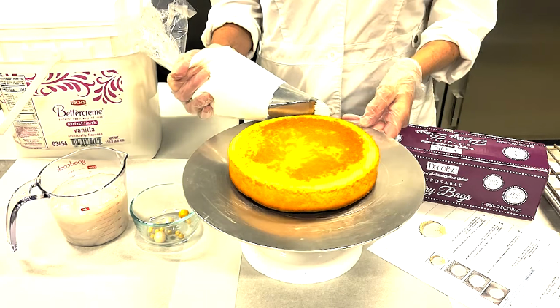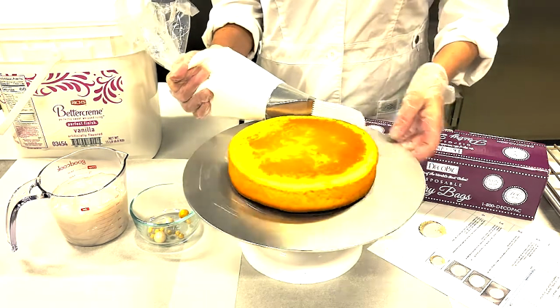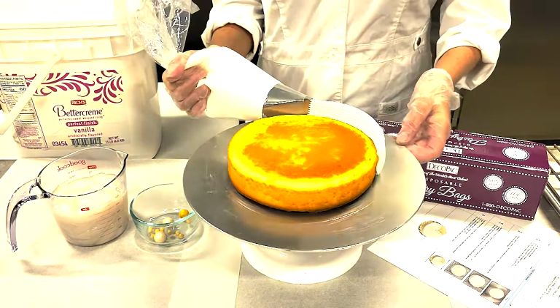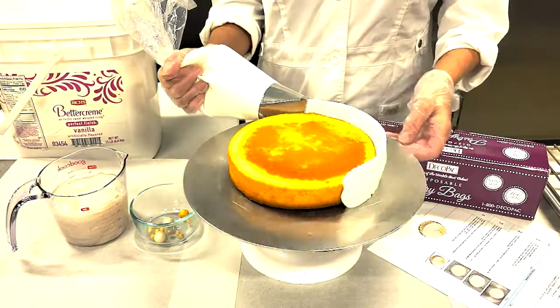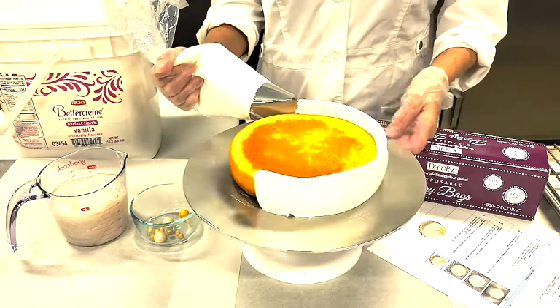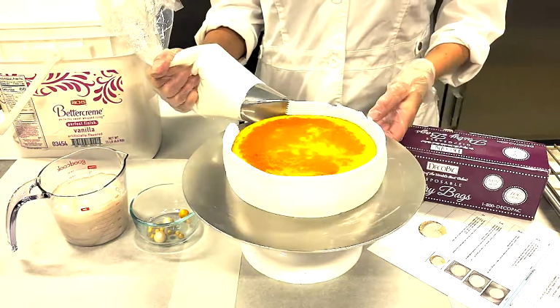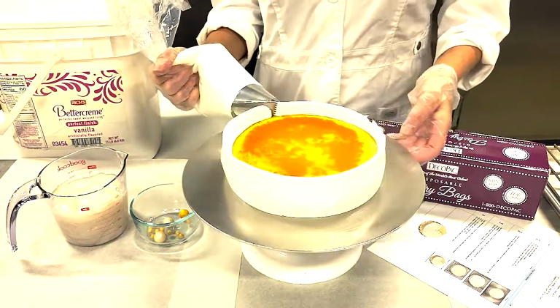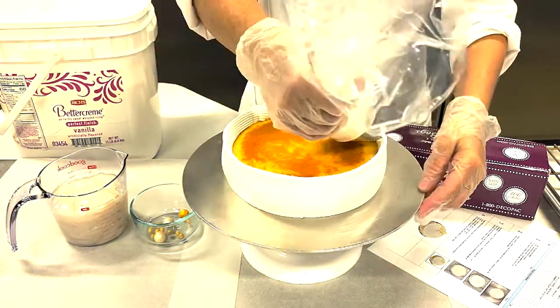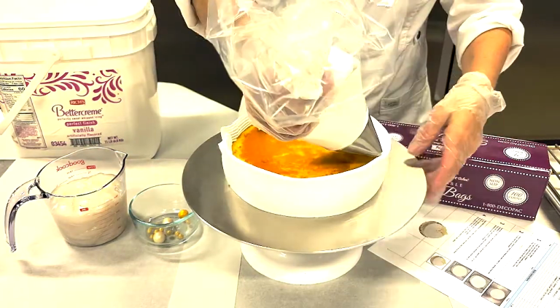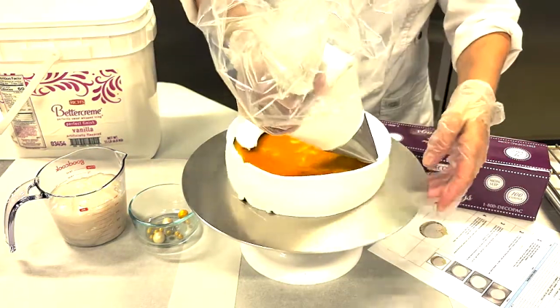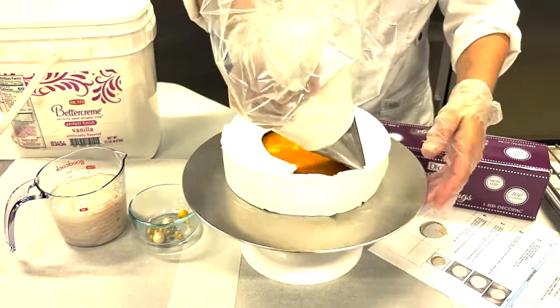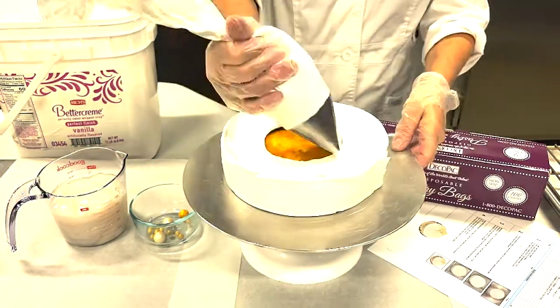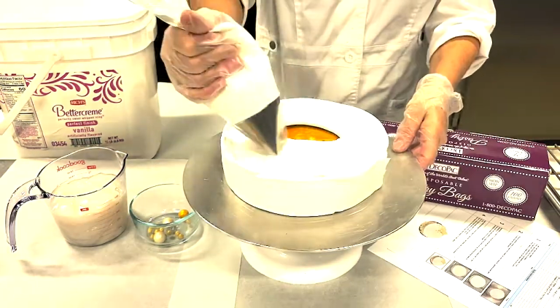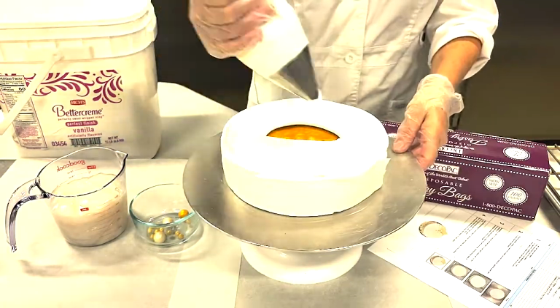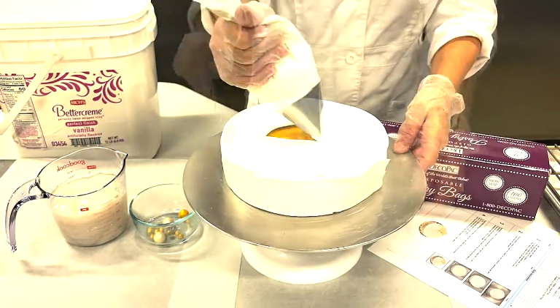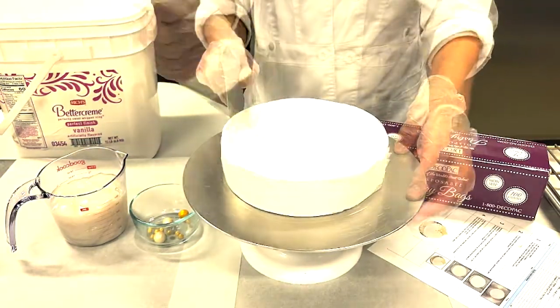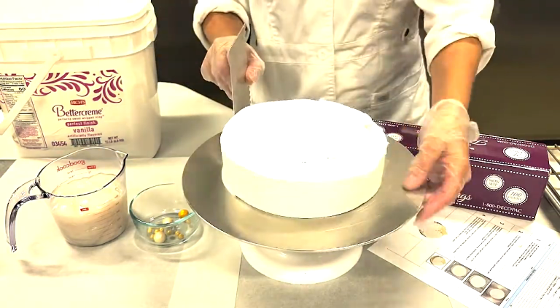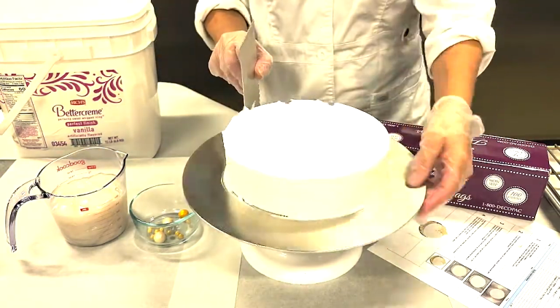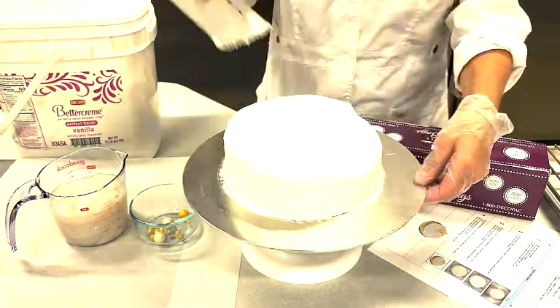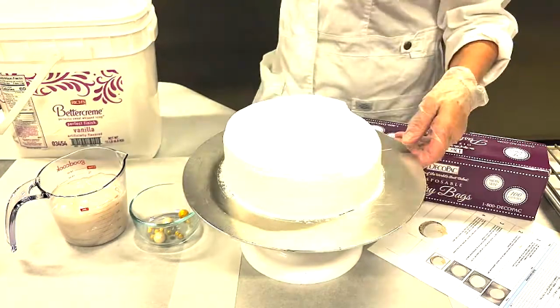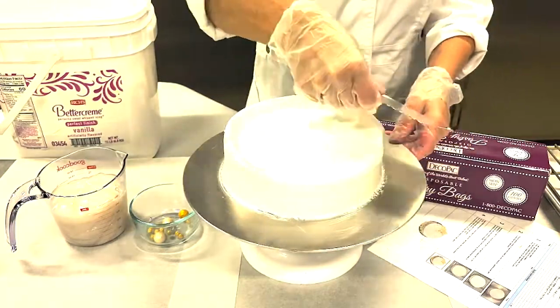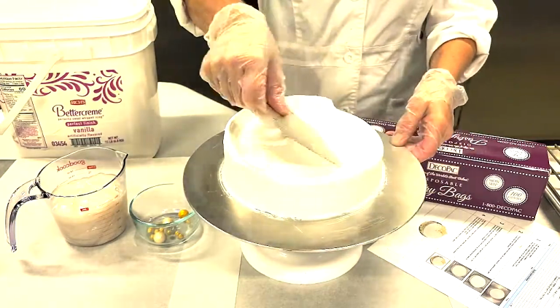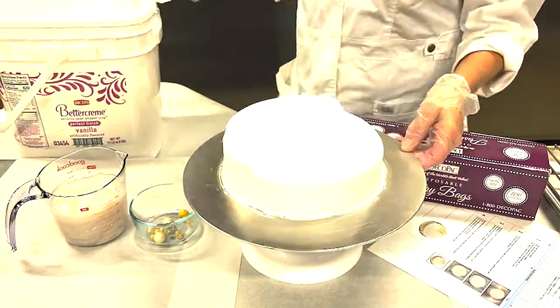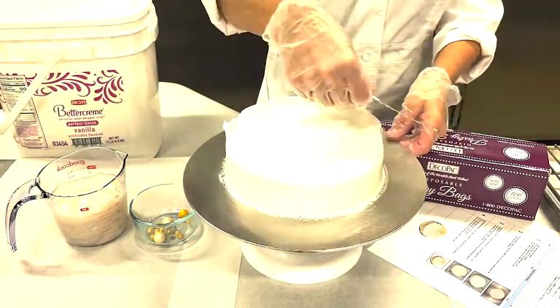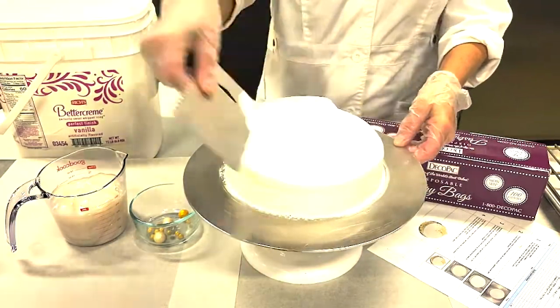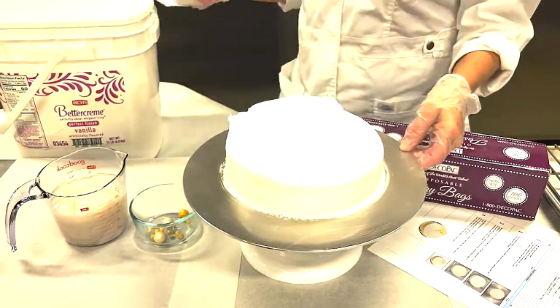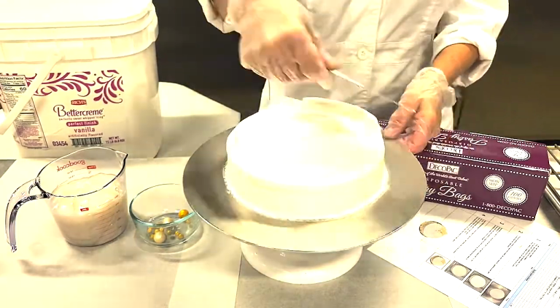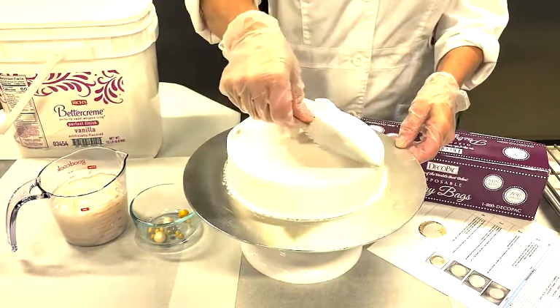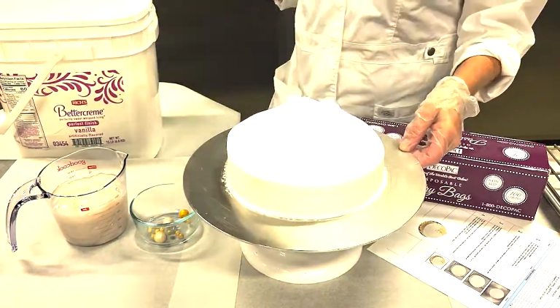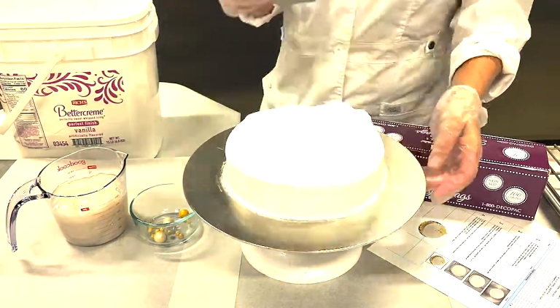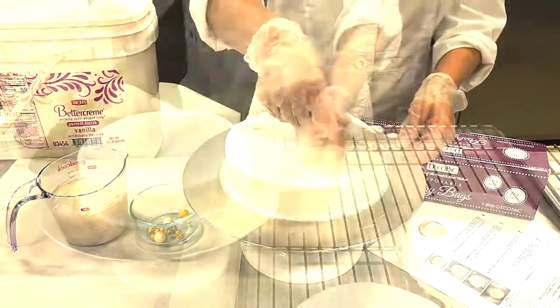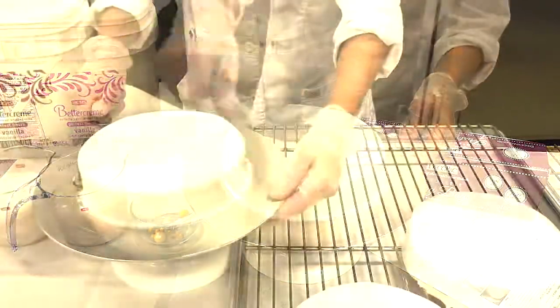First, ice your cake directly on the turntable with 4.5 ounces of vanilla perfect finish, smoothing the side and the top of the cake. Place cake in freezer to chill.